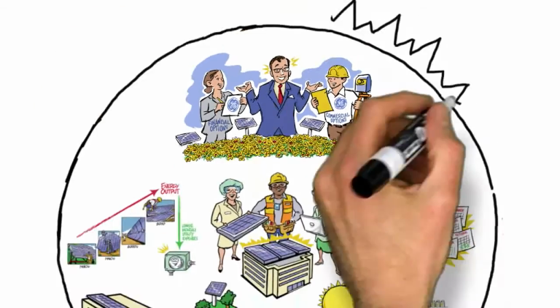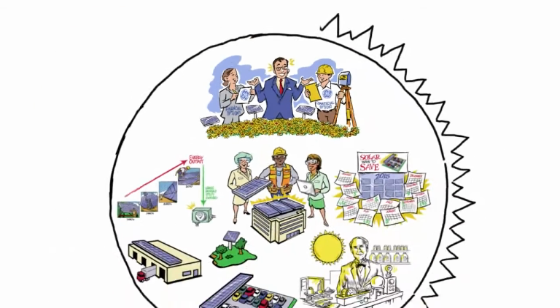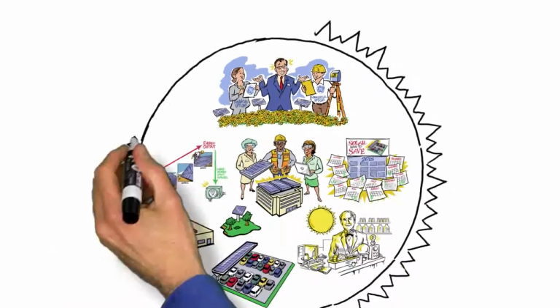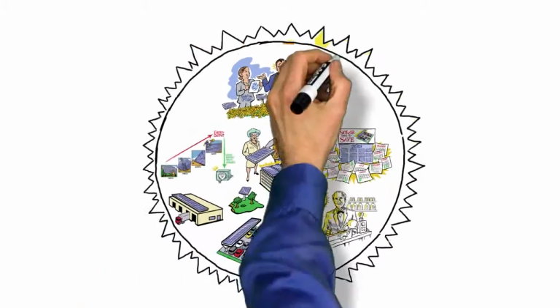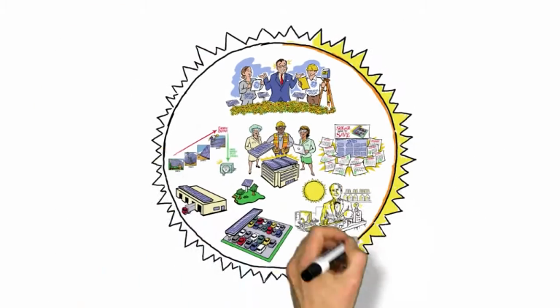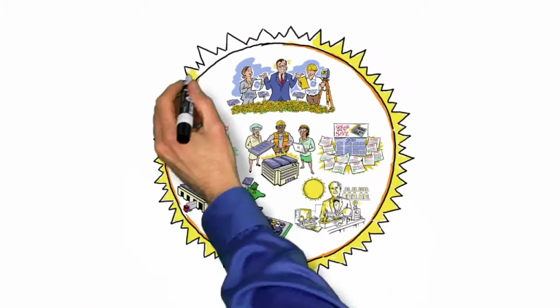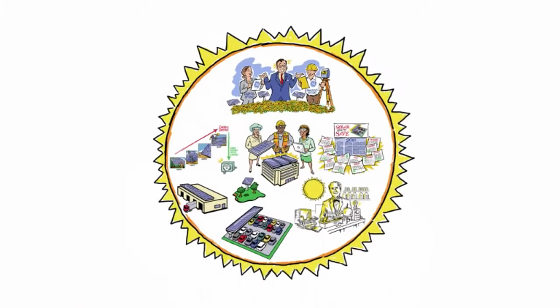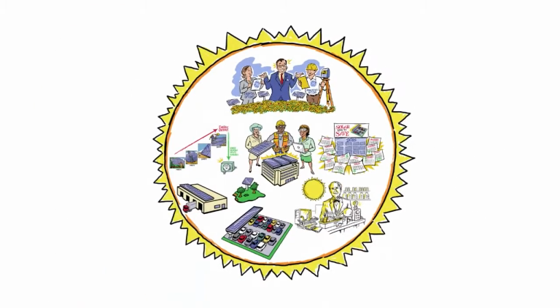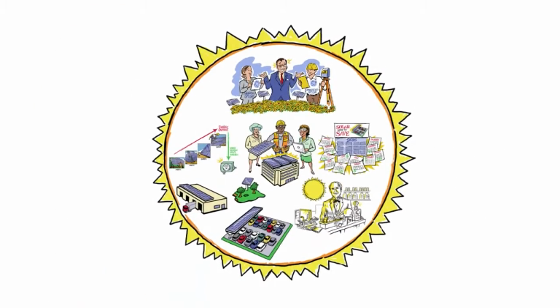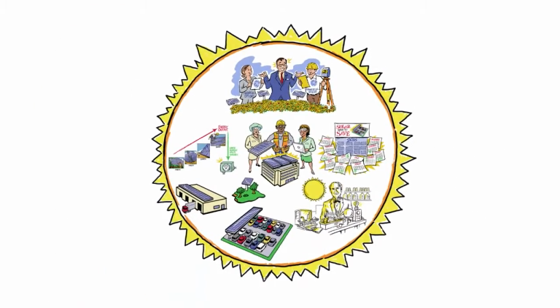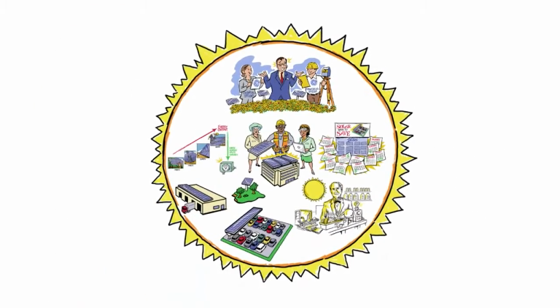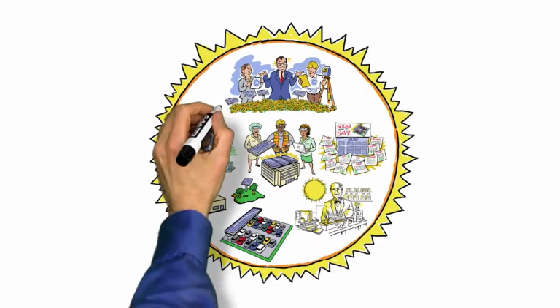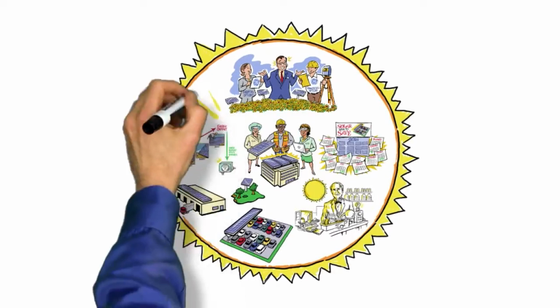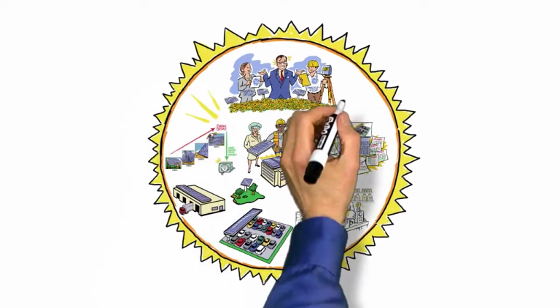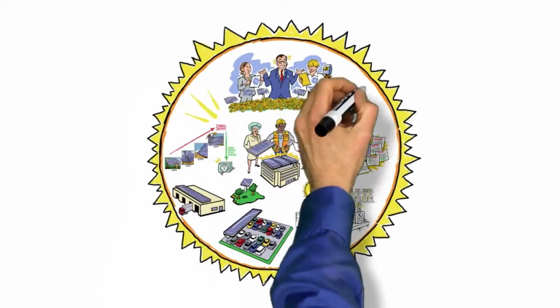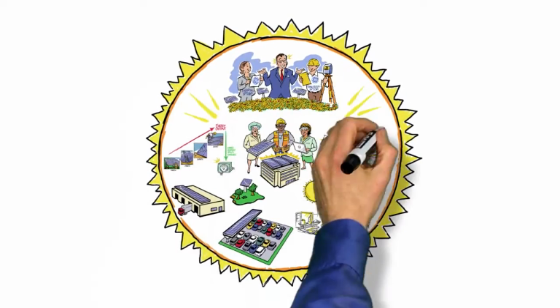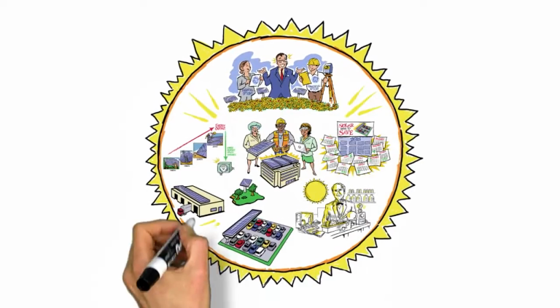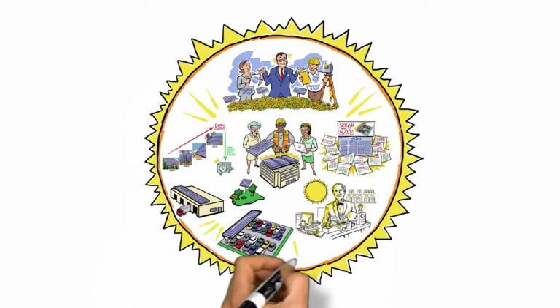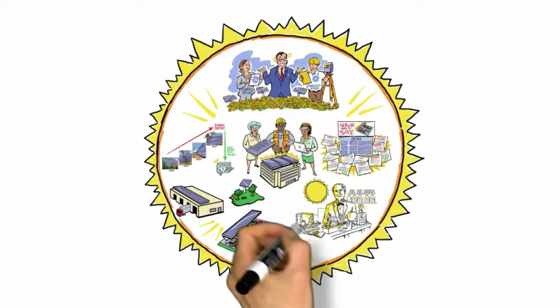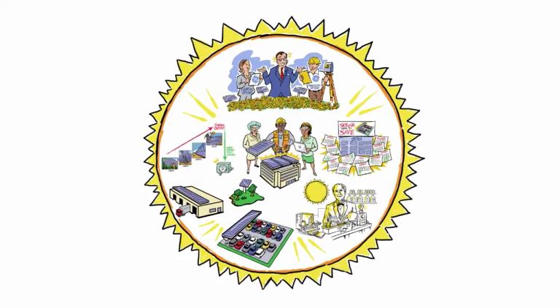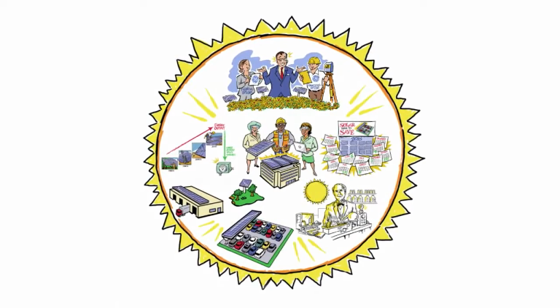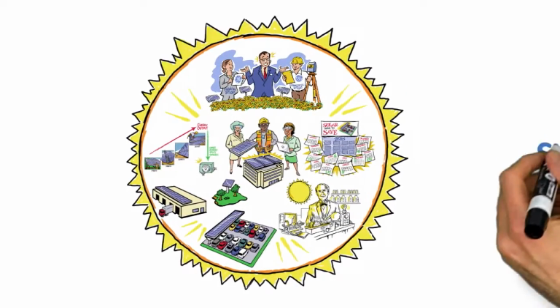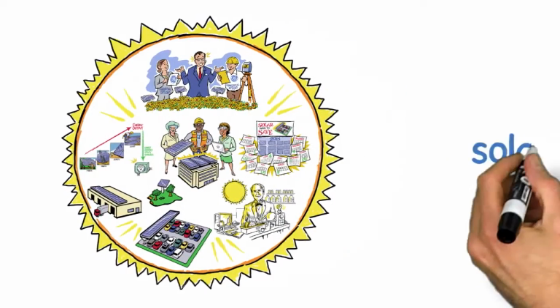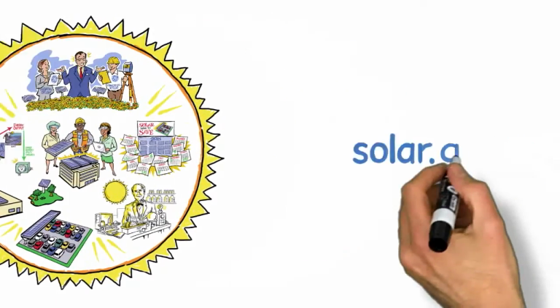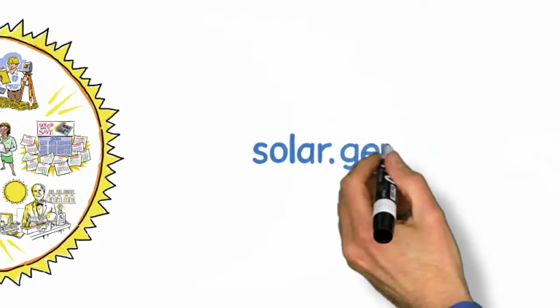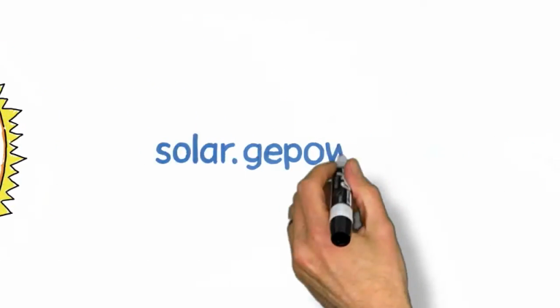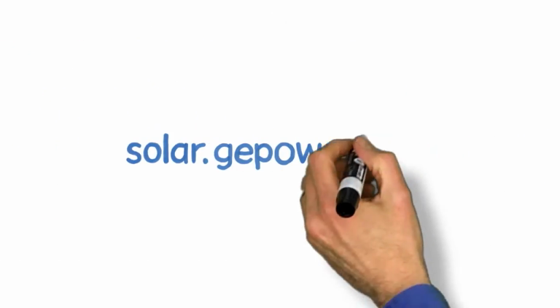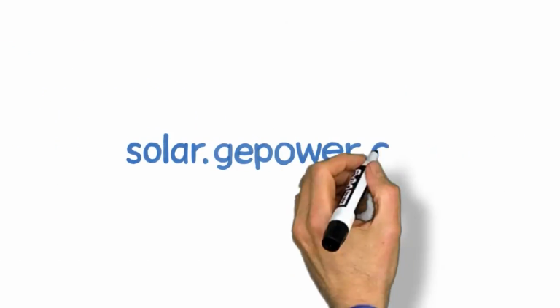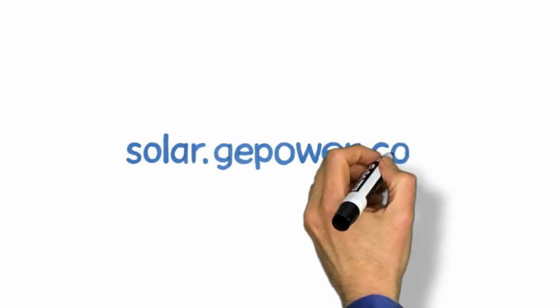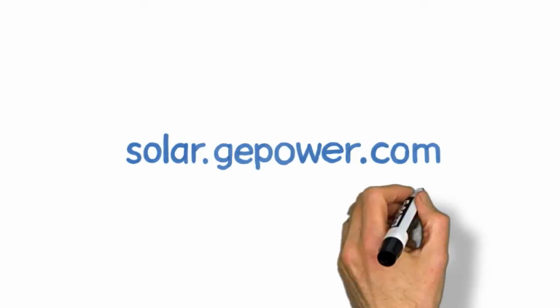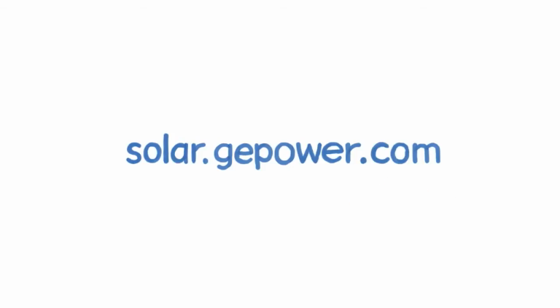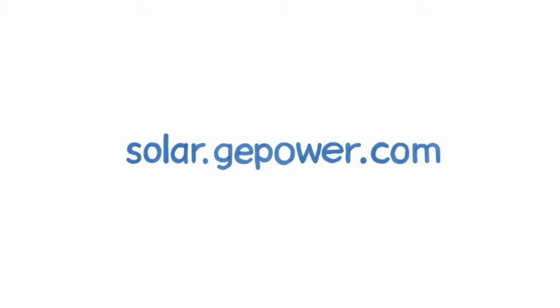The power to harness the energy from the sun is in your hands — or rather, on your rooftops, parking decks, and adjacent land. Contact a GE representative today to learn more.